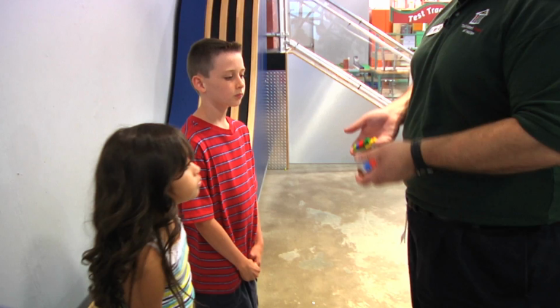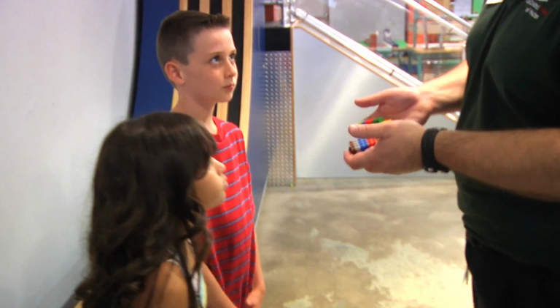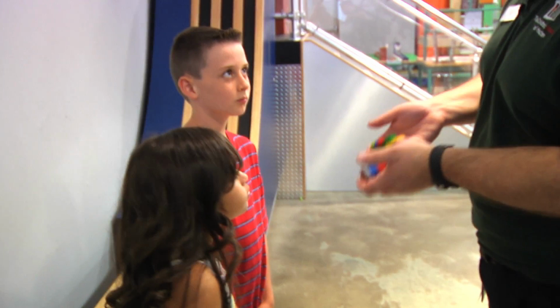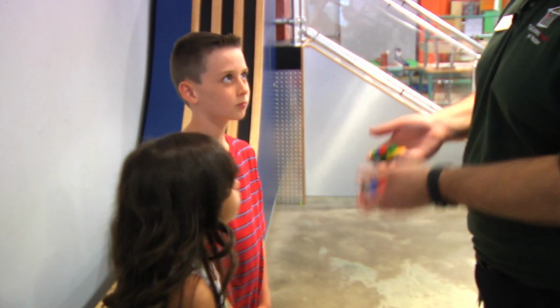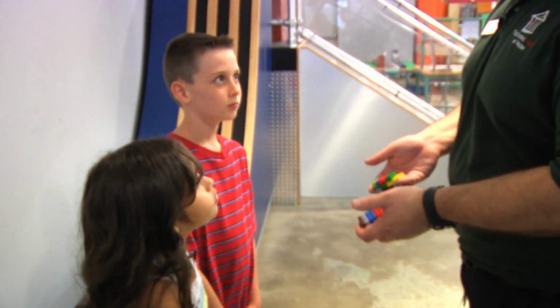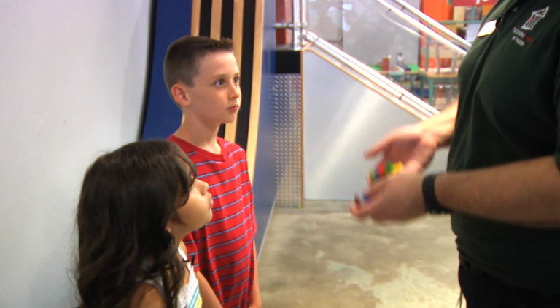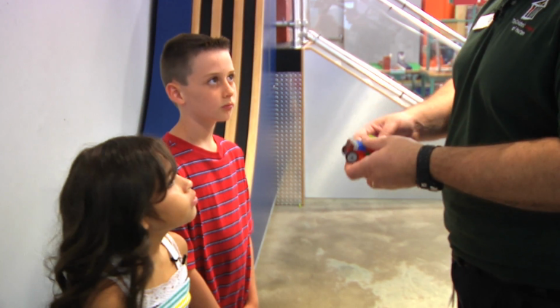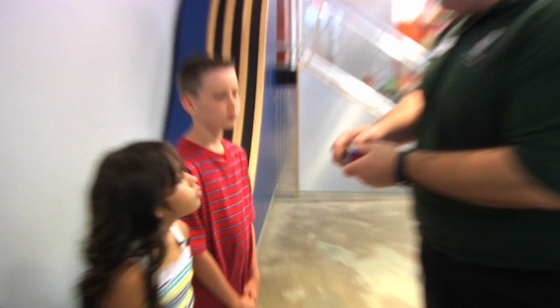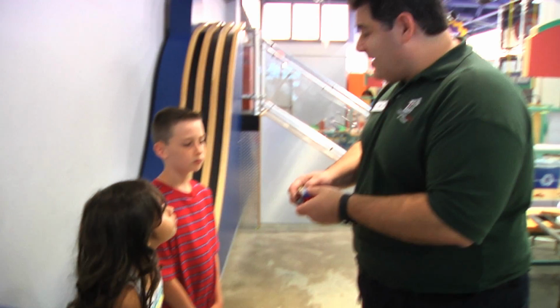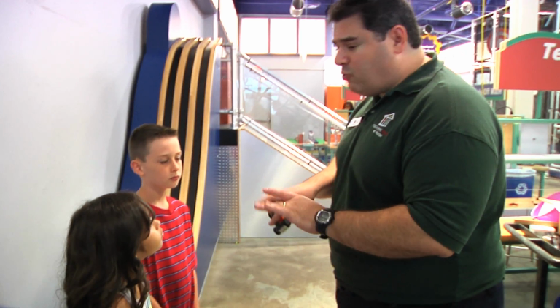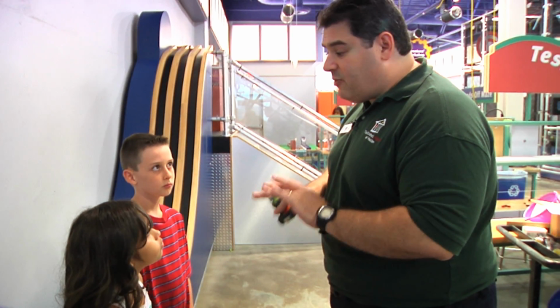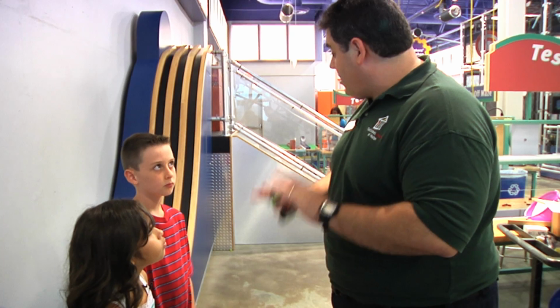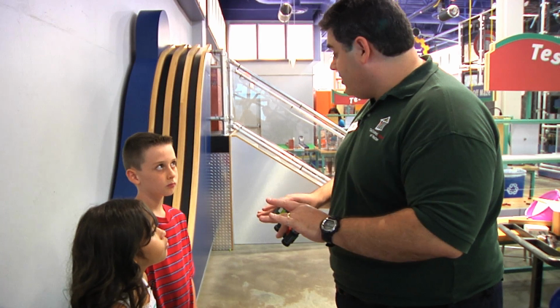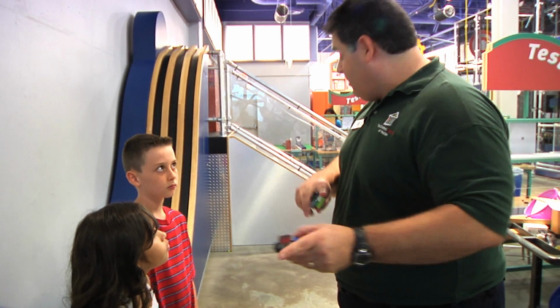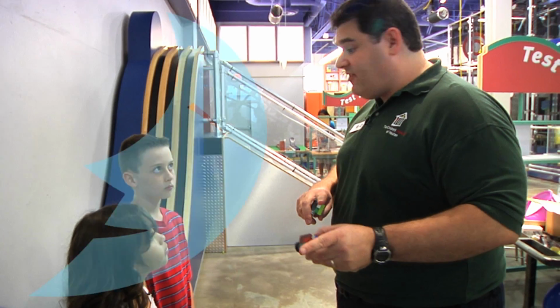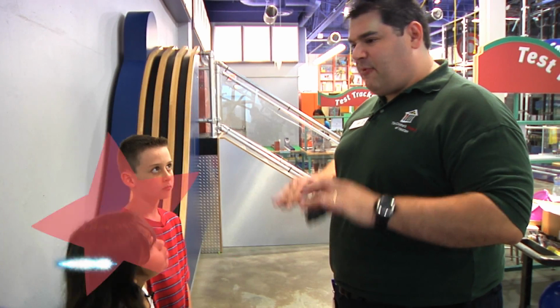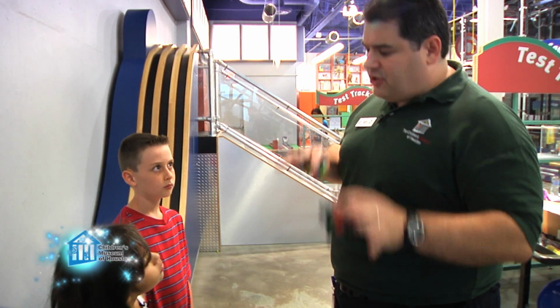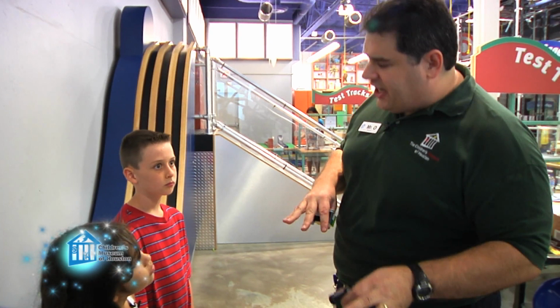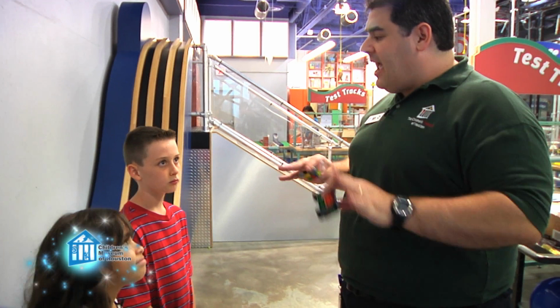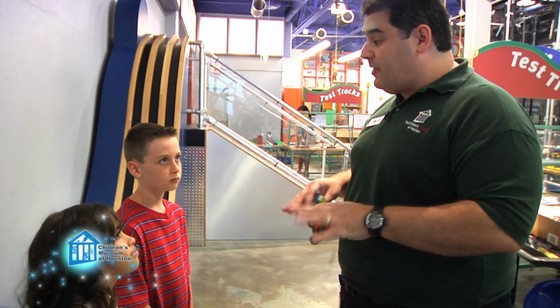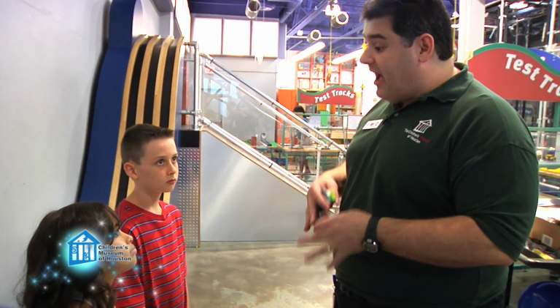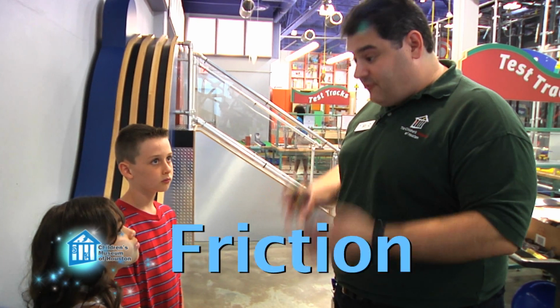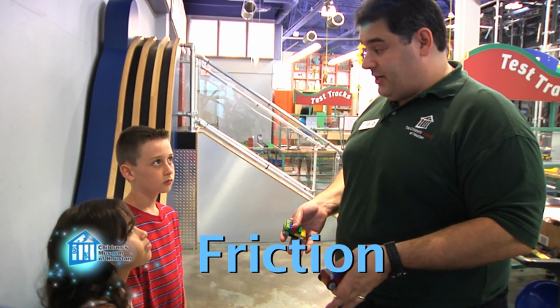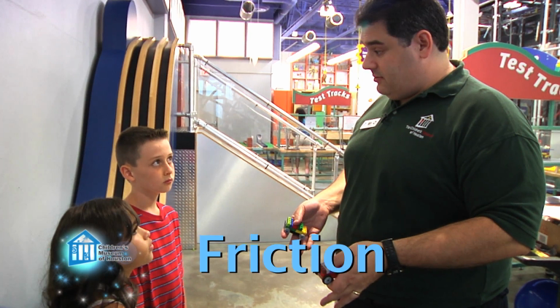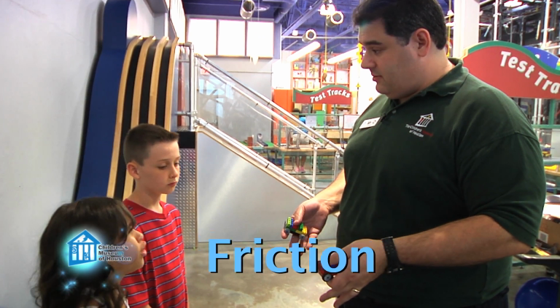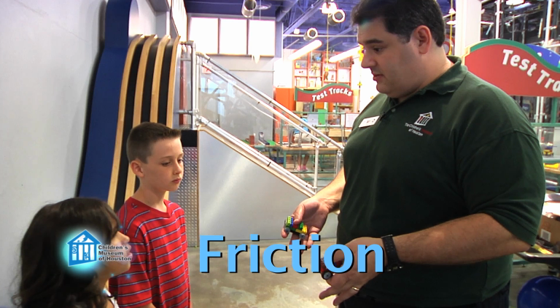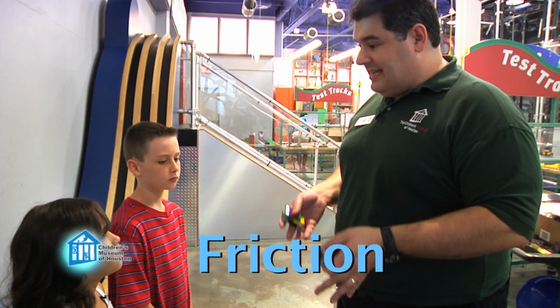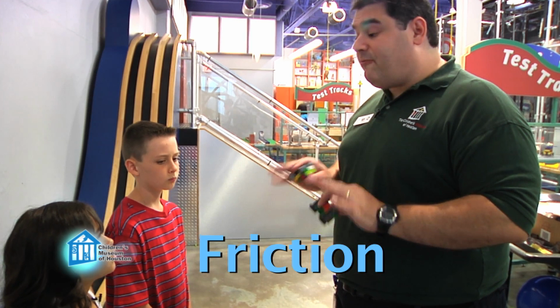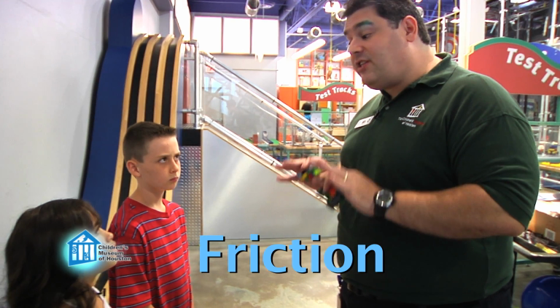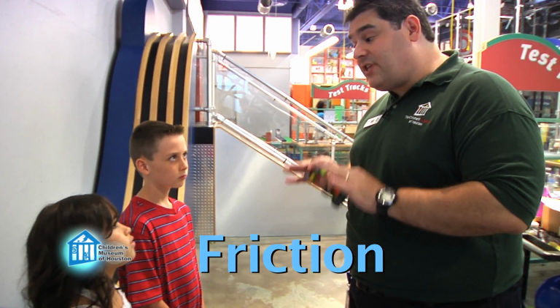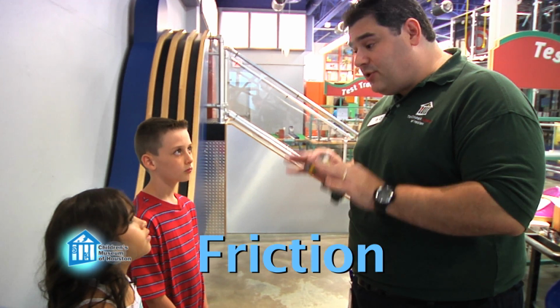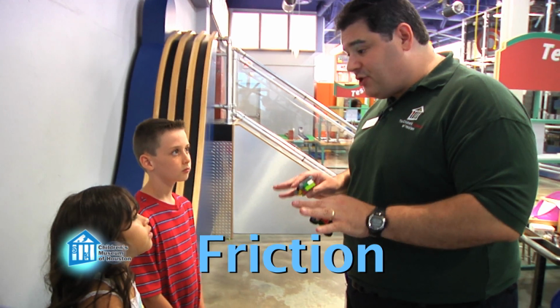Well, that's a really good observation, because rubber tires are really great on cars that we drive. They provide cushion, and most importantly, they provide friction. Friction? Yeah, friction is the force that opposes motion.